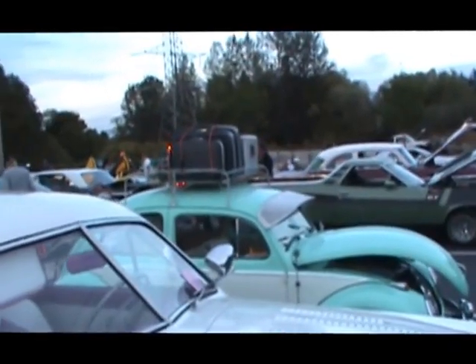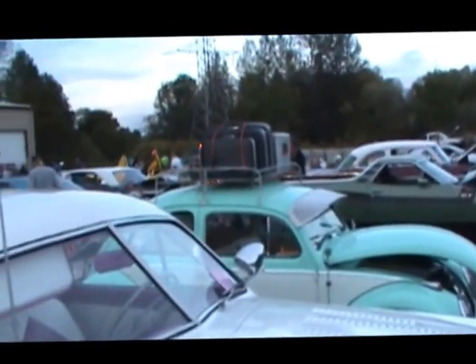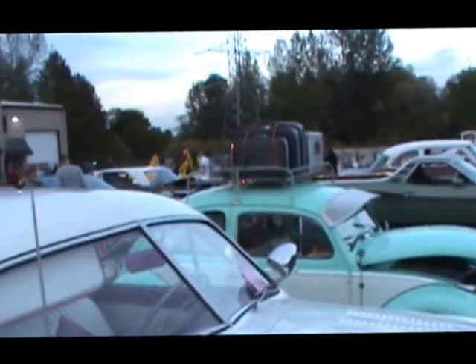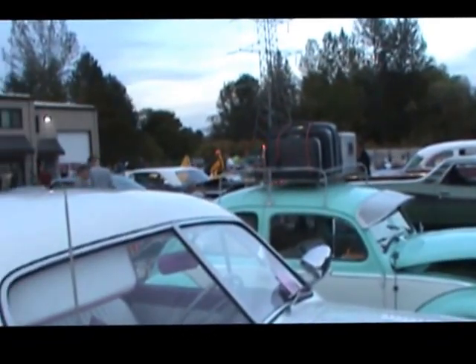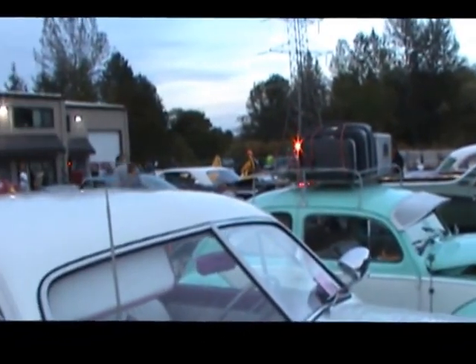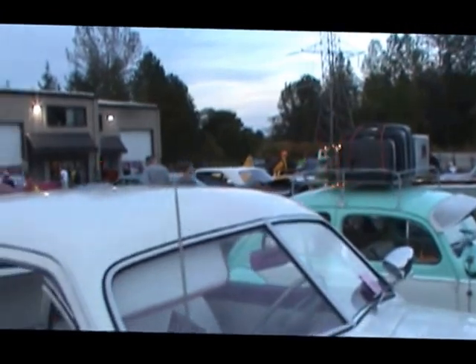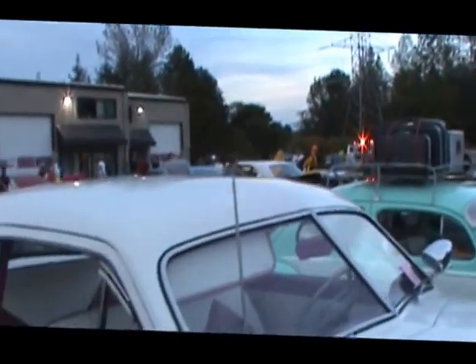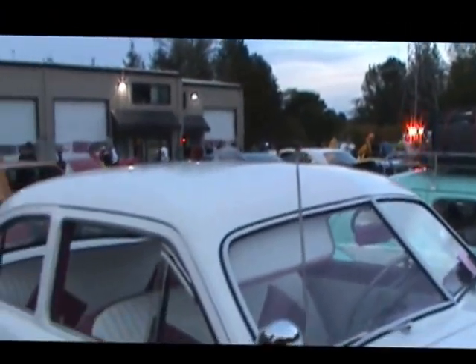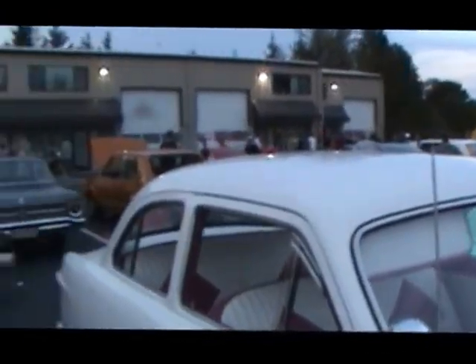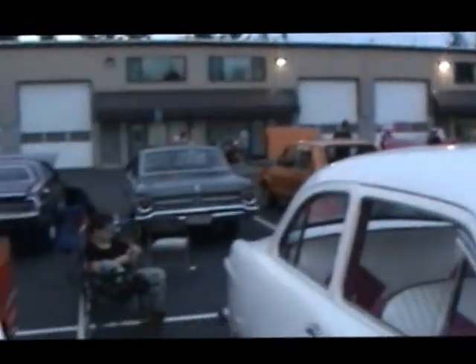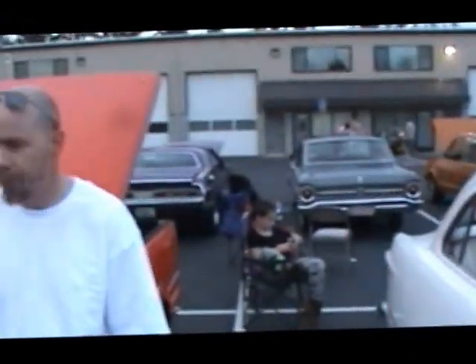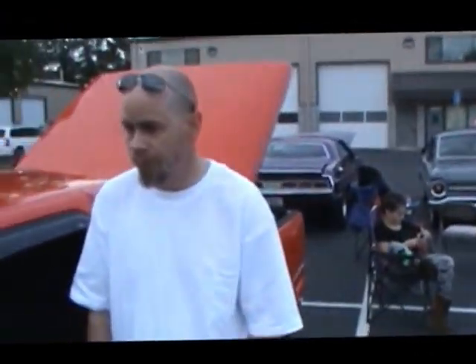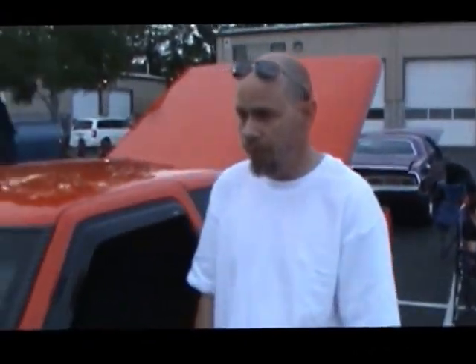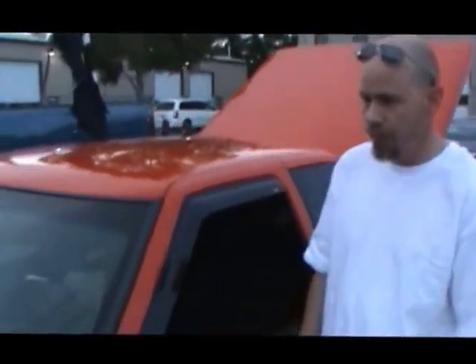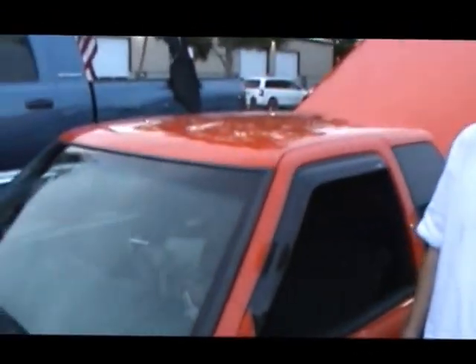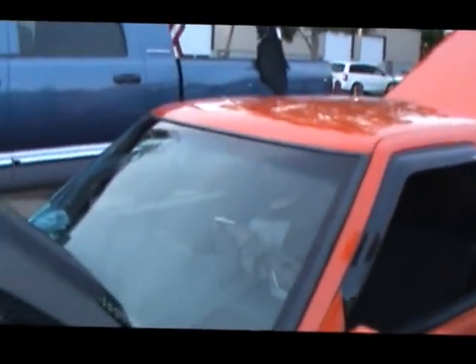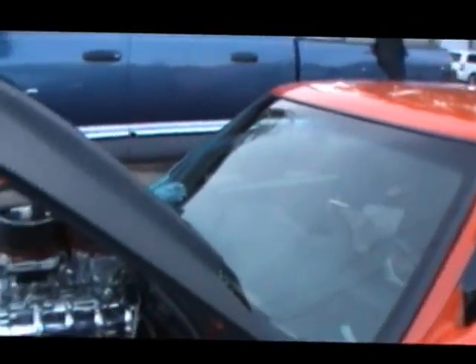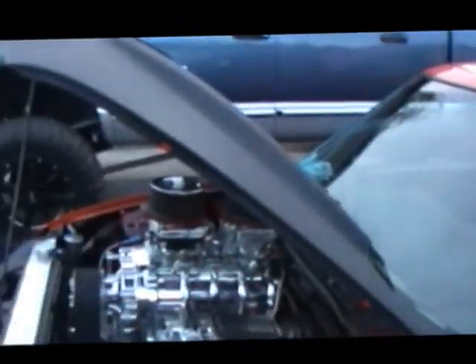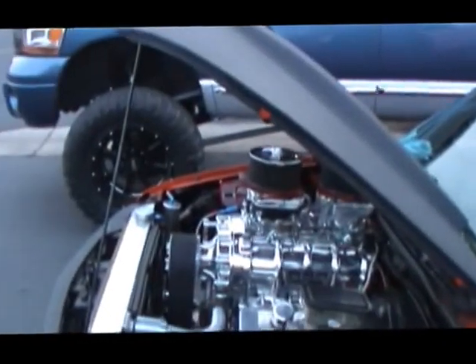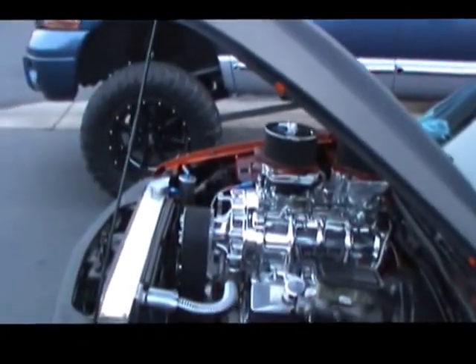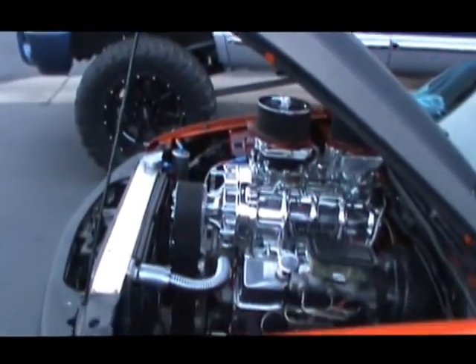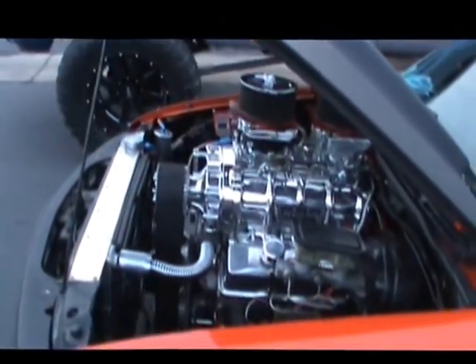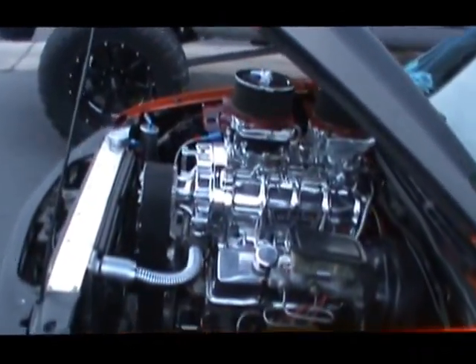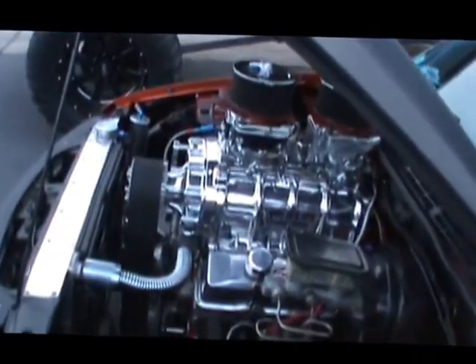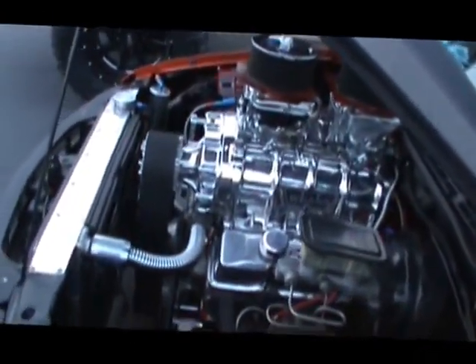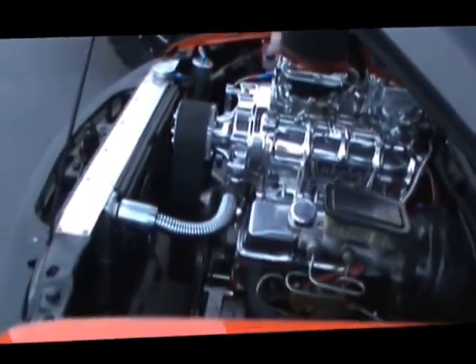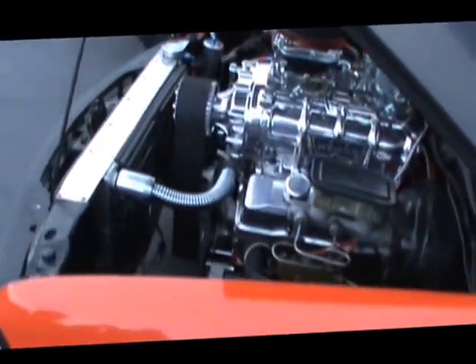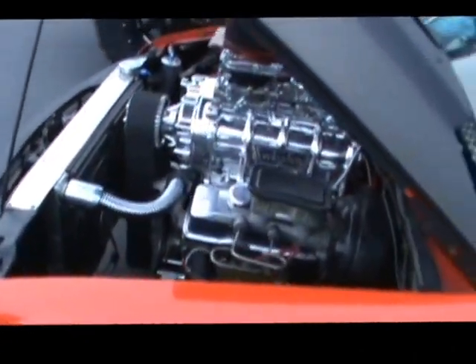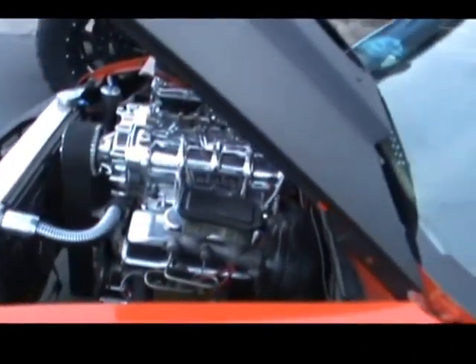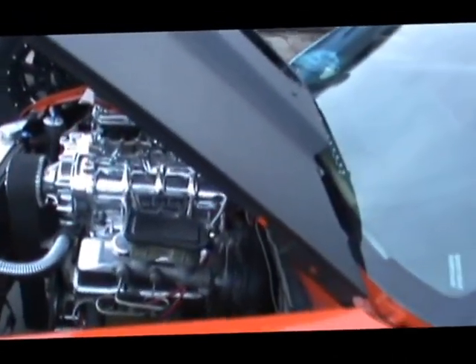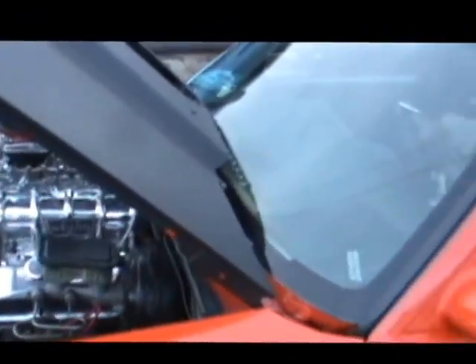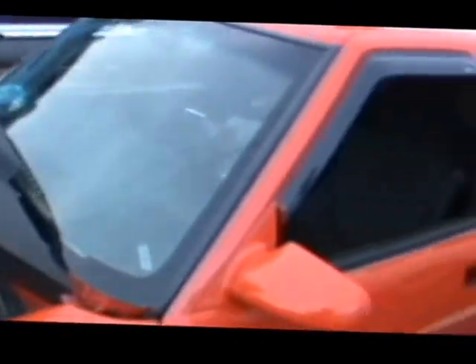All right GearHeads, we're over here at this little car show out here in Portland, and a Pro Street truck has just rolled up in here. We've got the owner here with us, so let's take a peek at this and let him tell us what he's got here.